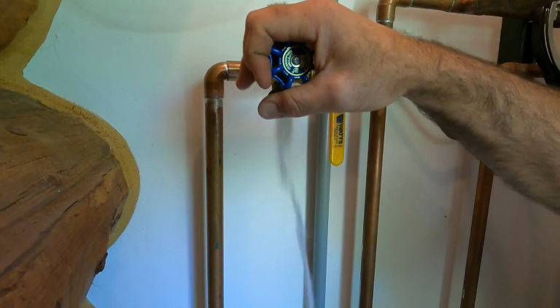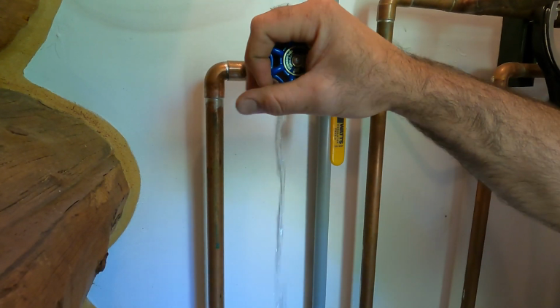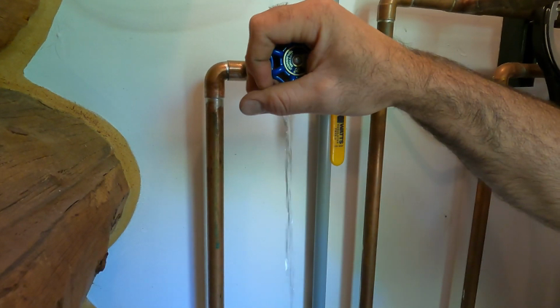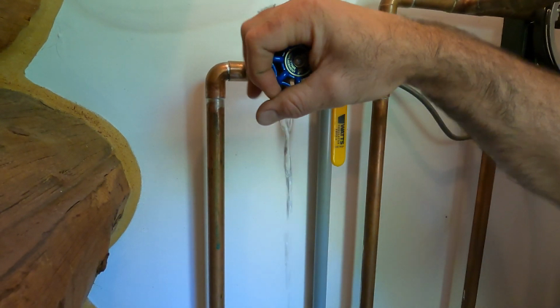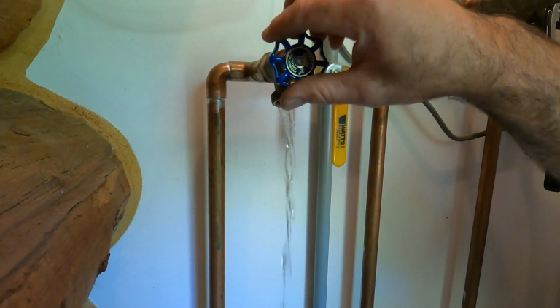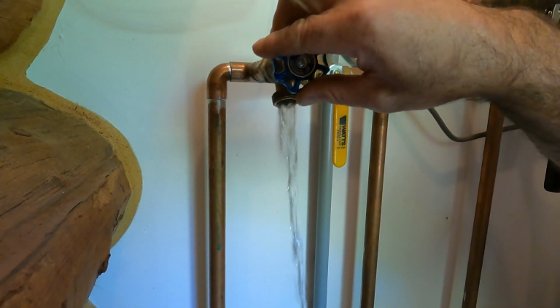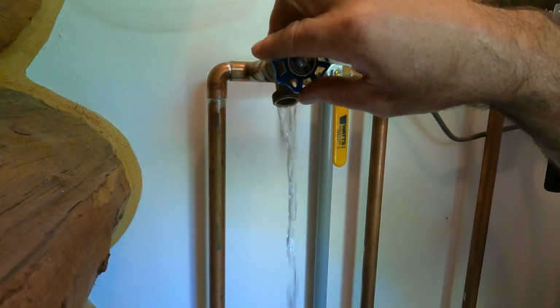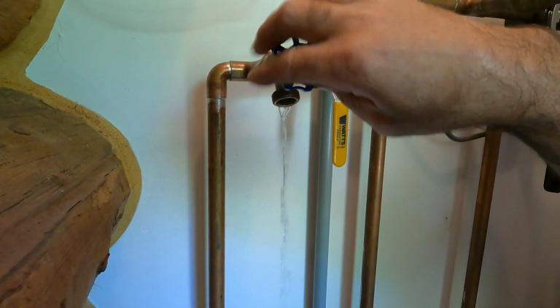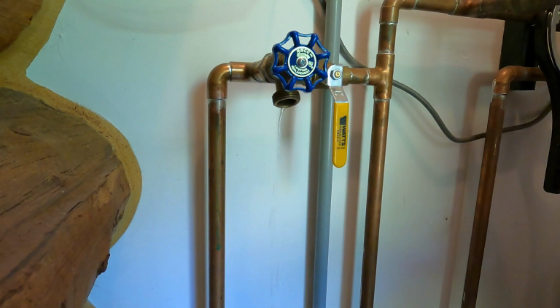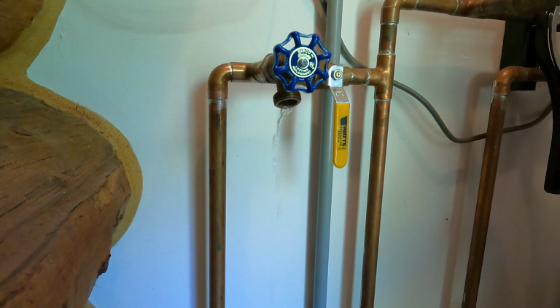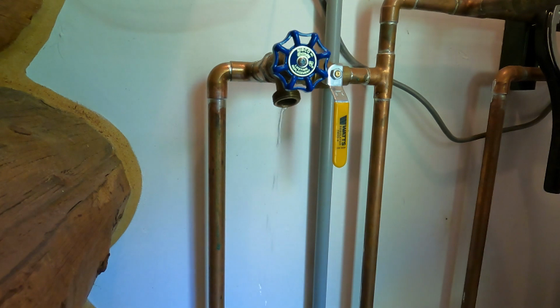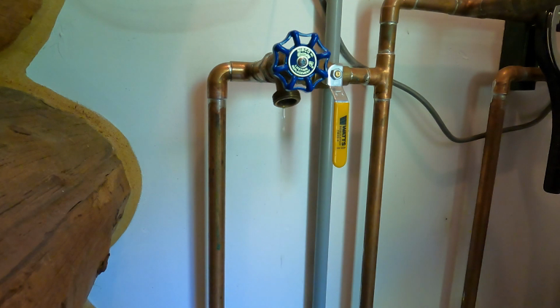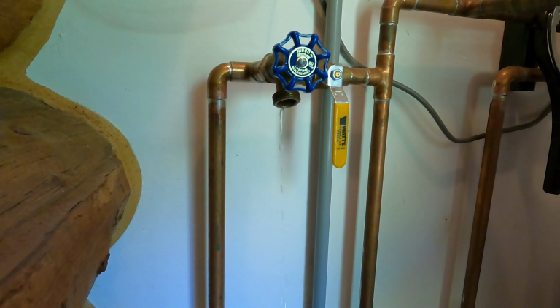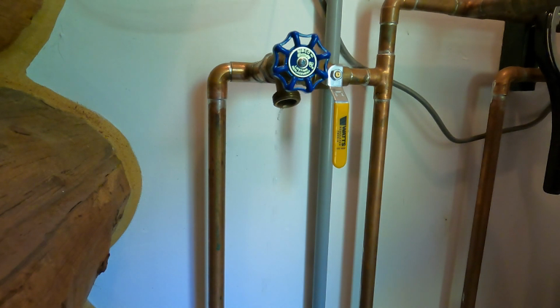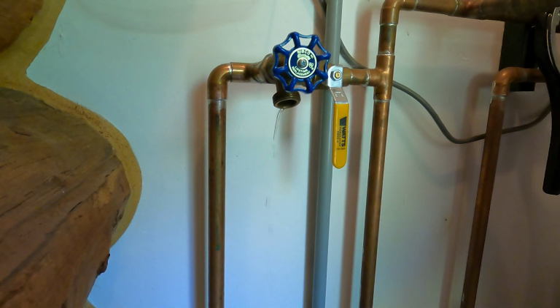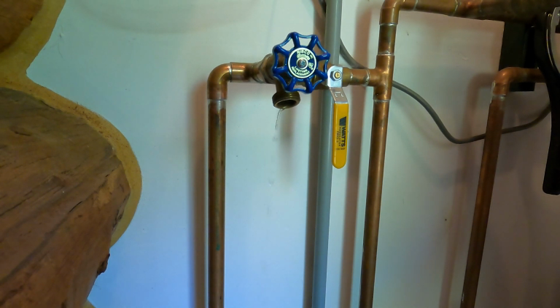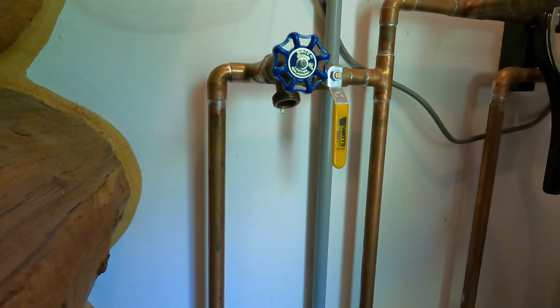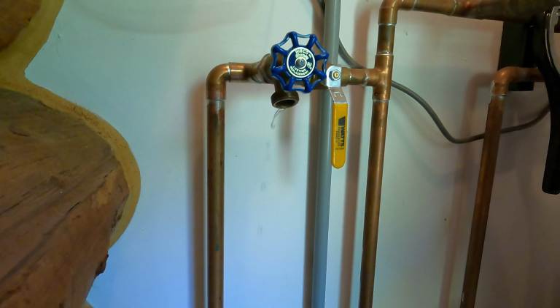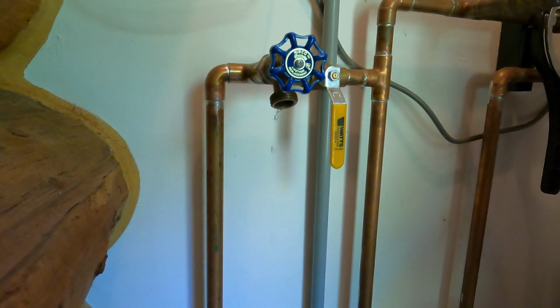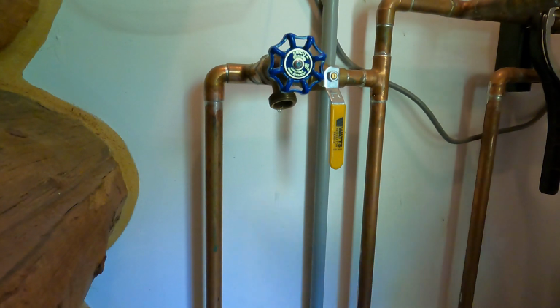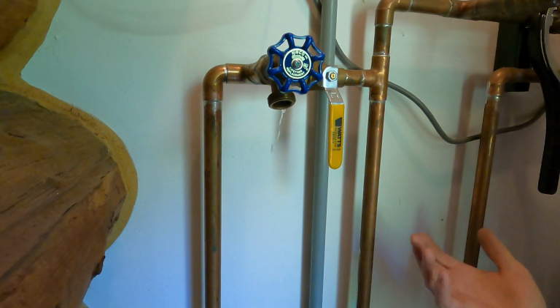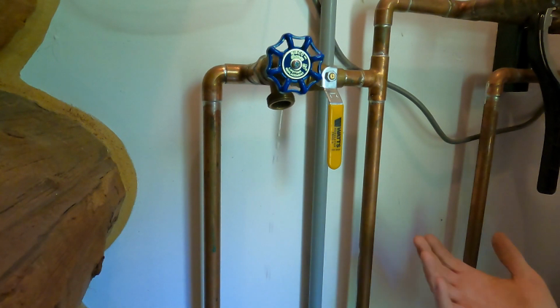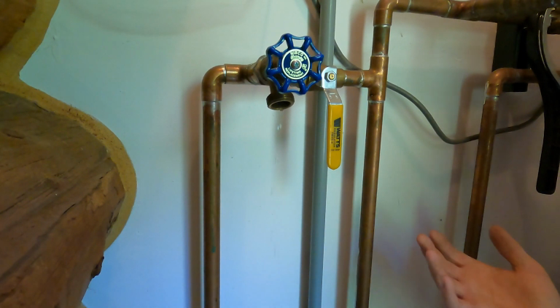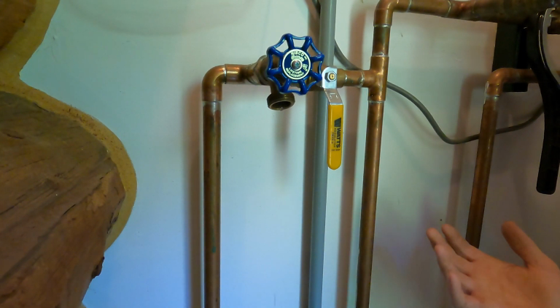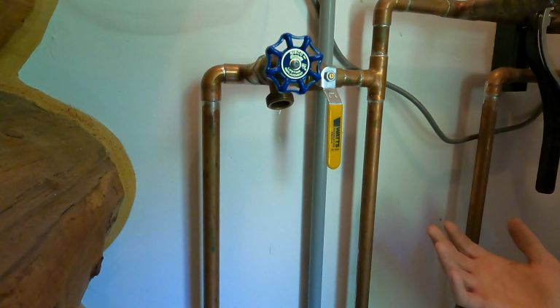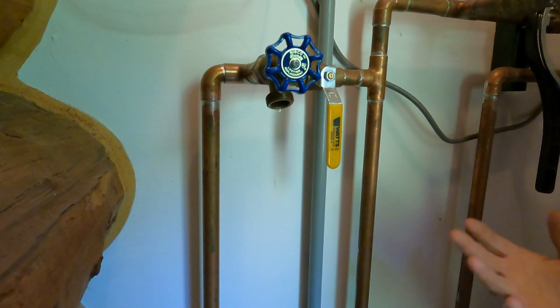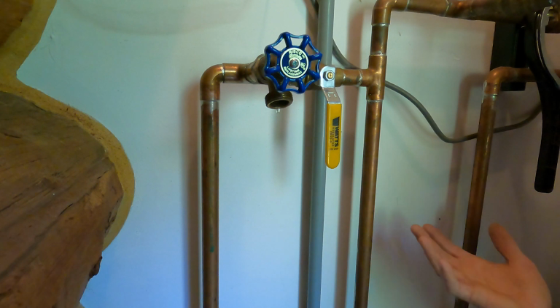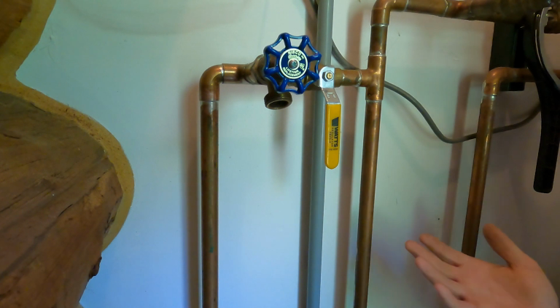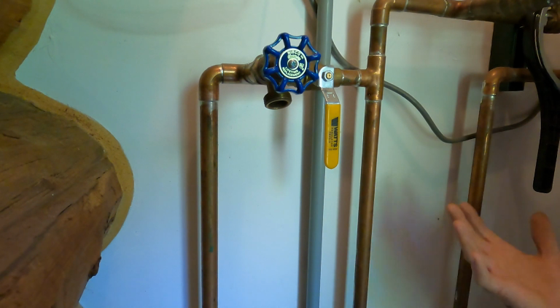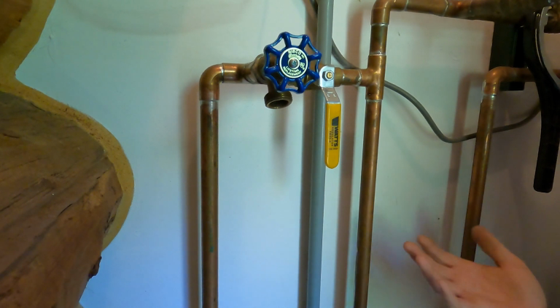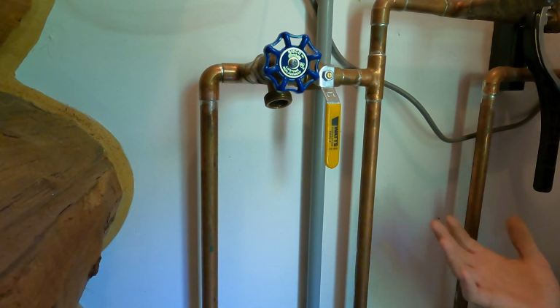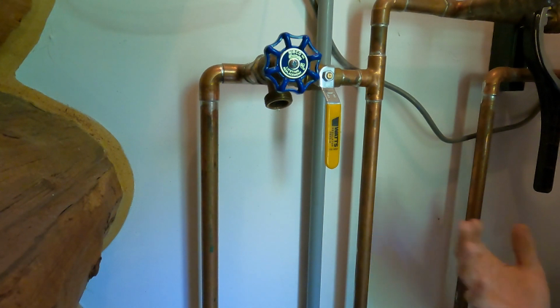So we're just going to open that up and let that water drain out. Now our sprinkler system is totally safe — there's no water left to freeze.